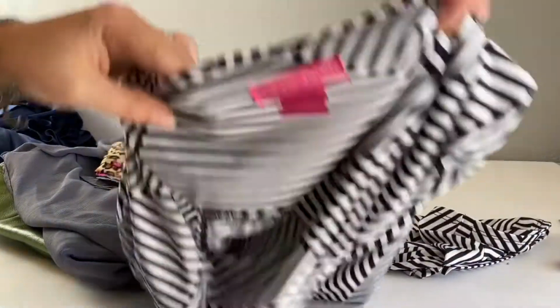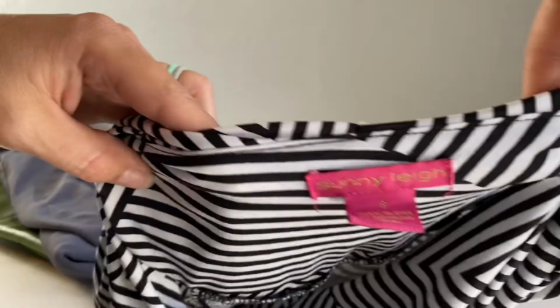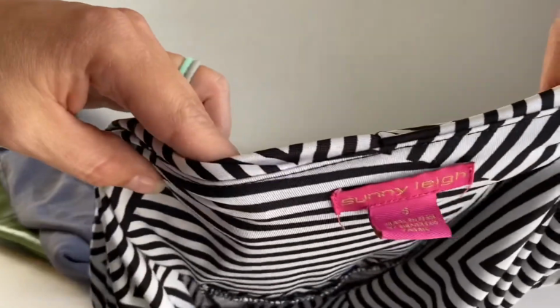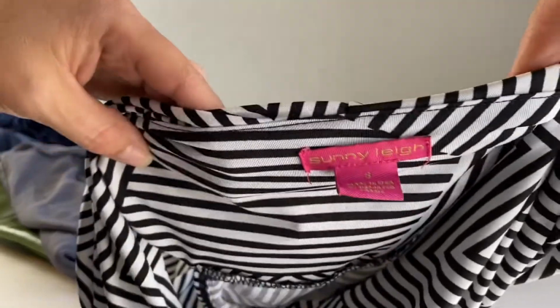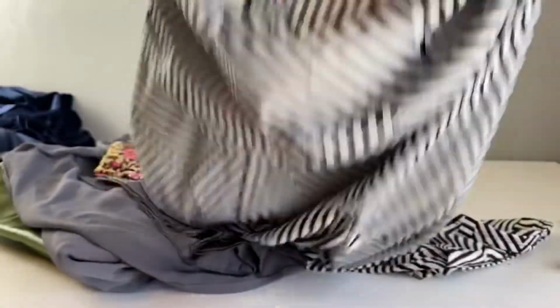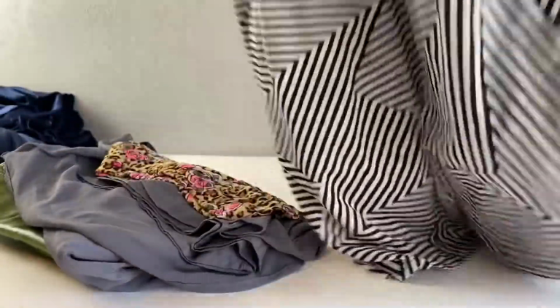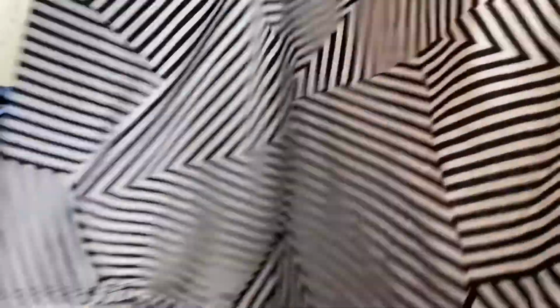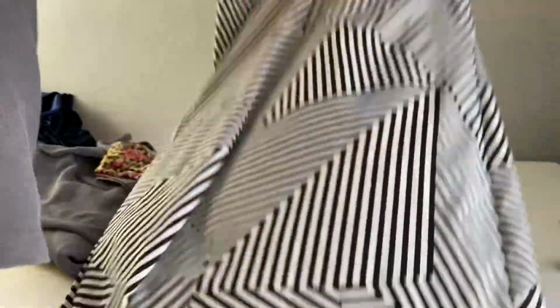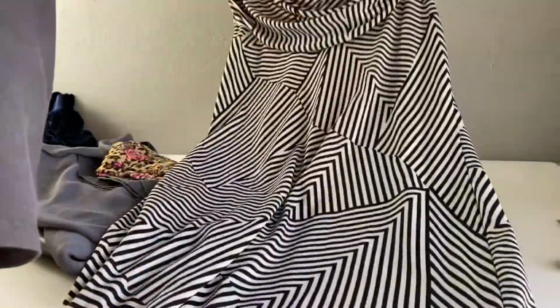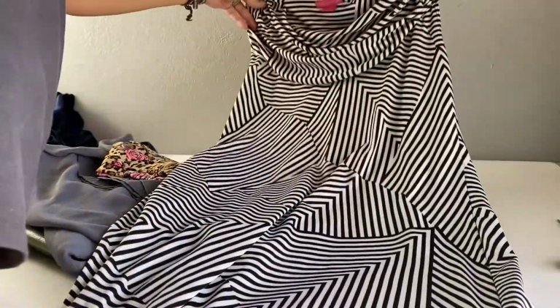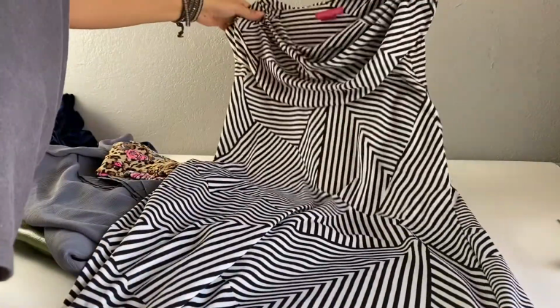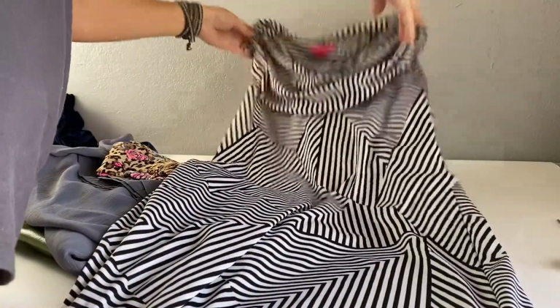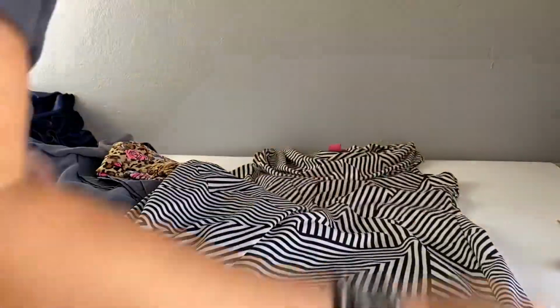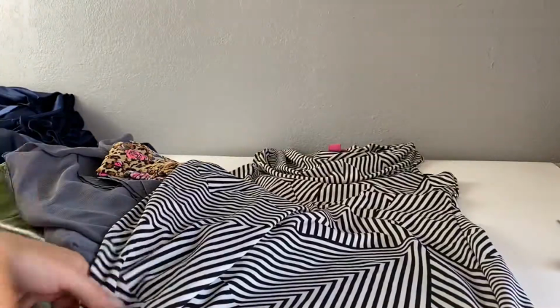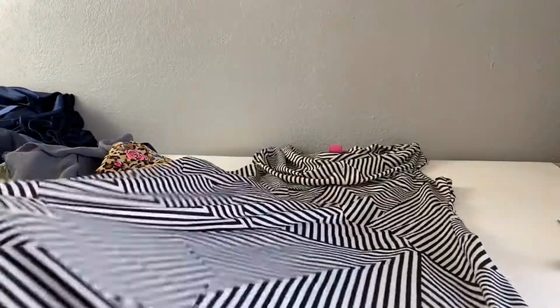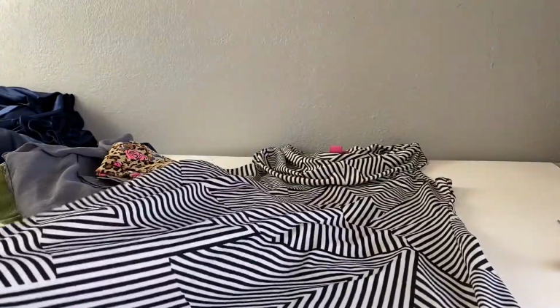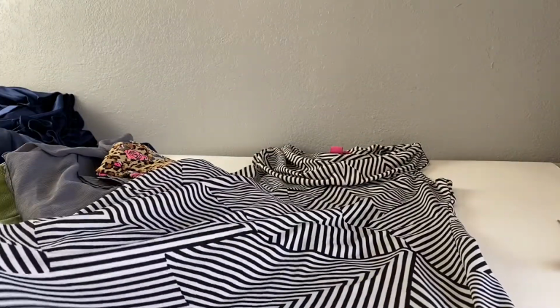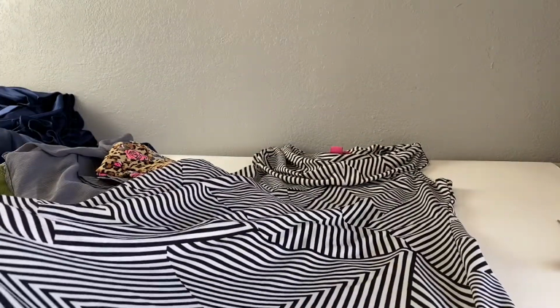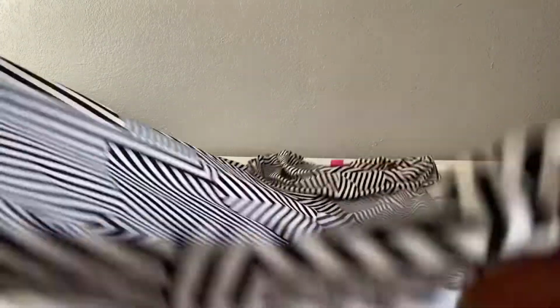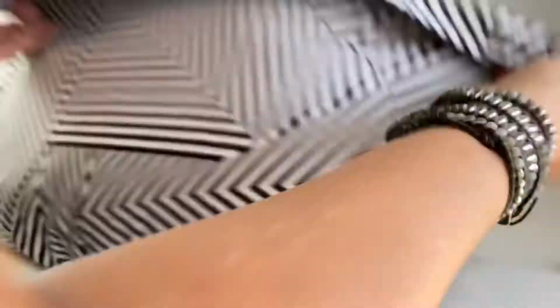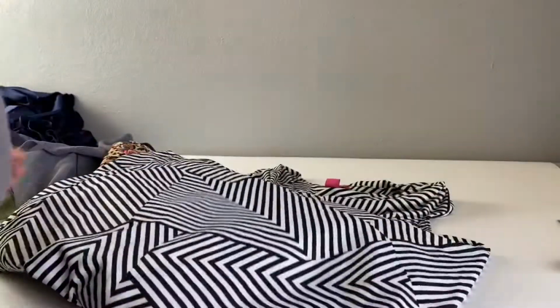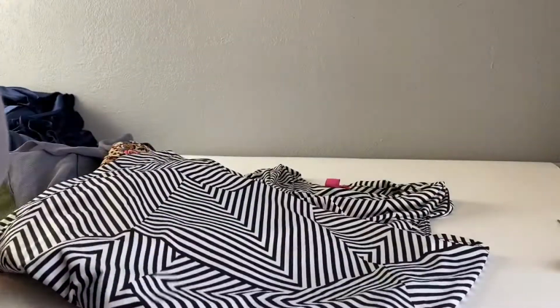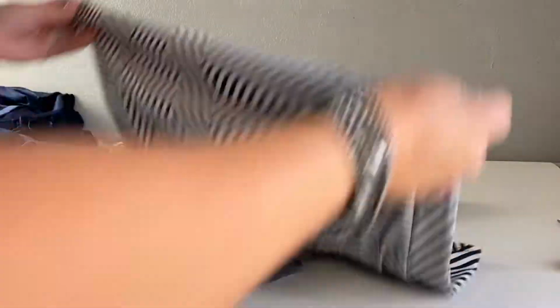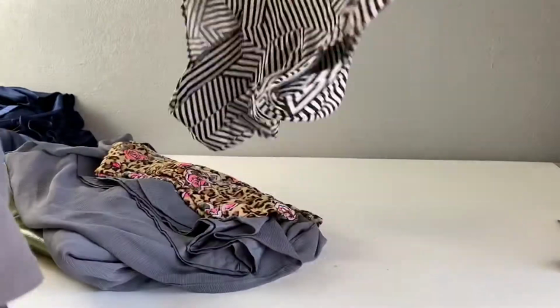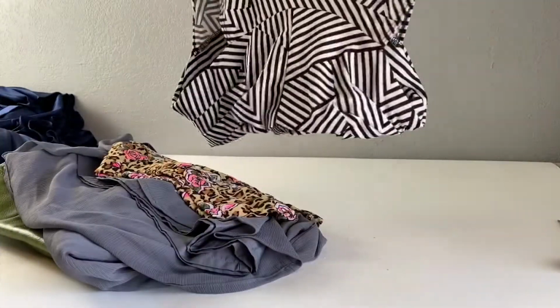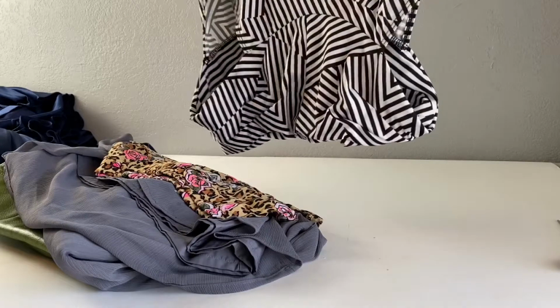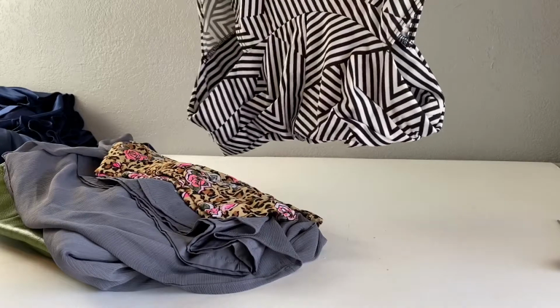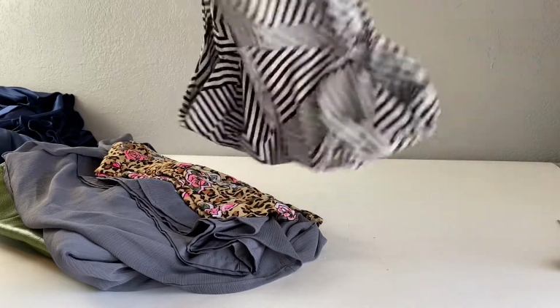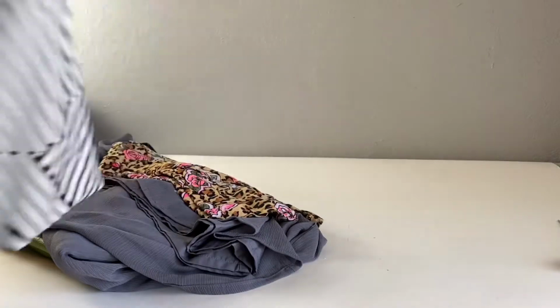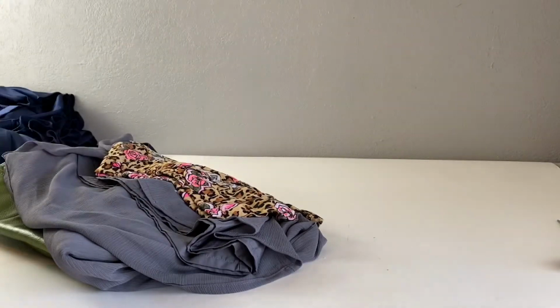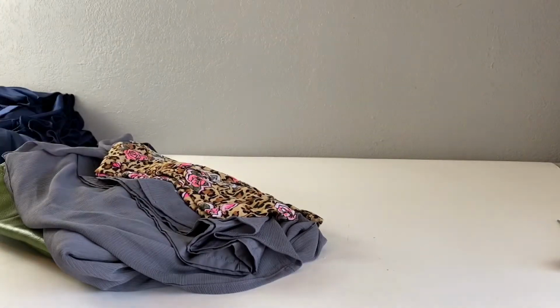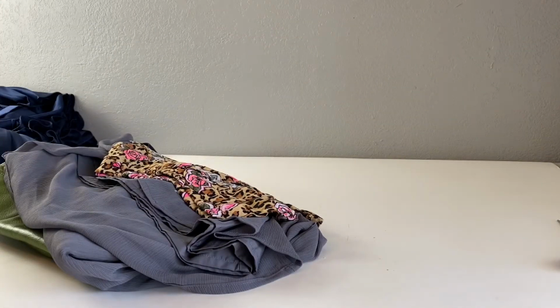Next is a Sunny Lee dress. I'll probably send this one back in even though I don't think the profit is too high on these, but I'll go ahead and send it back in.